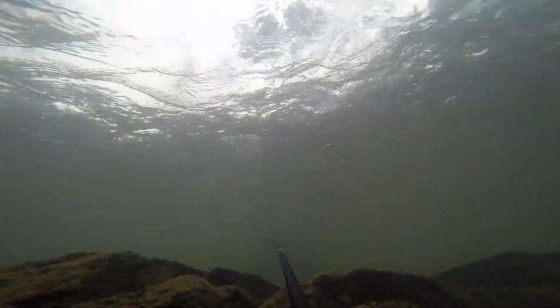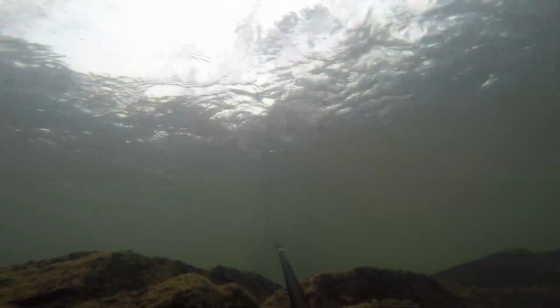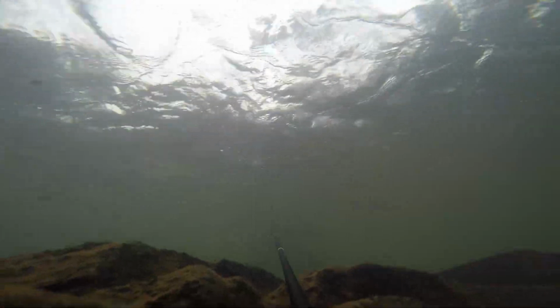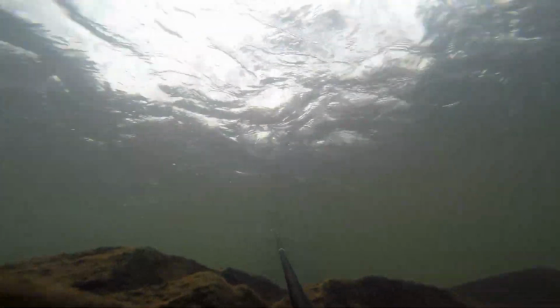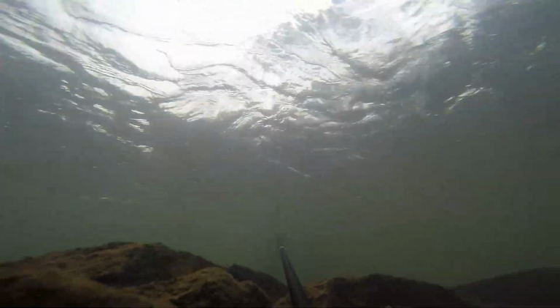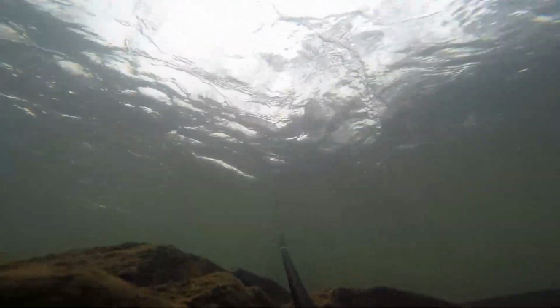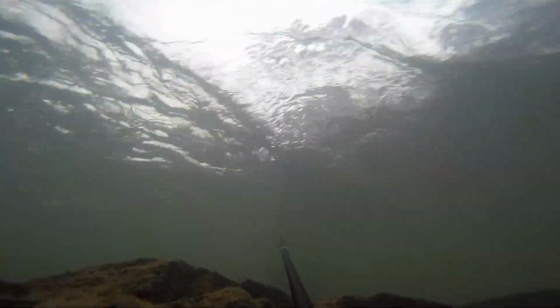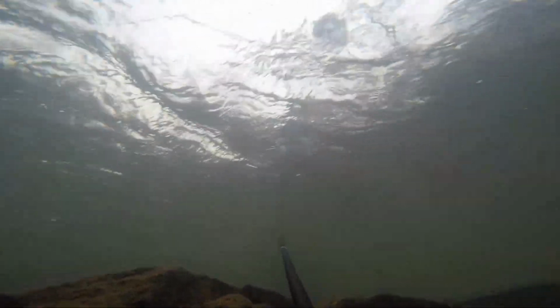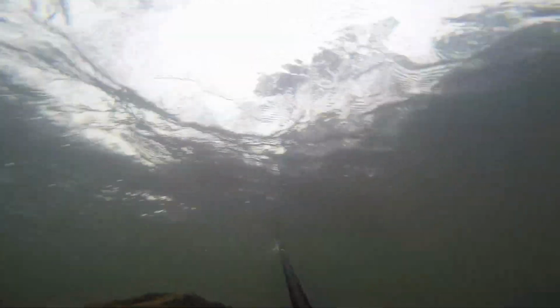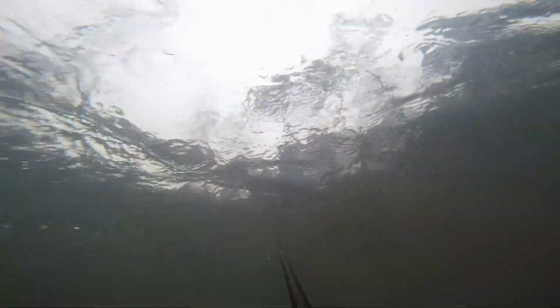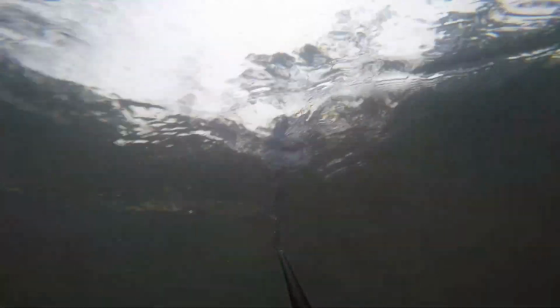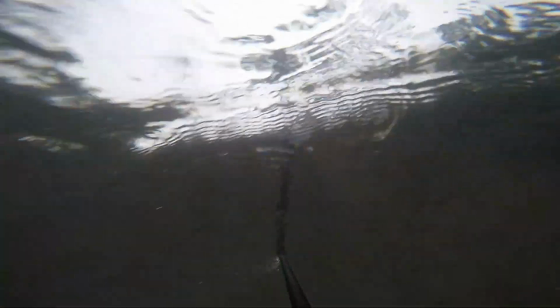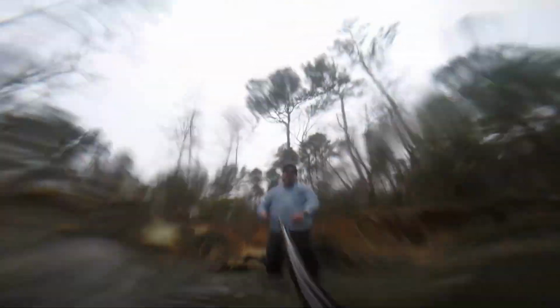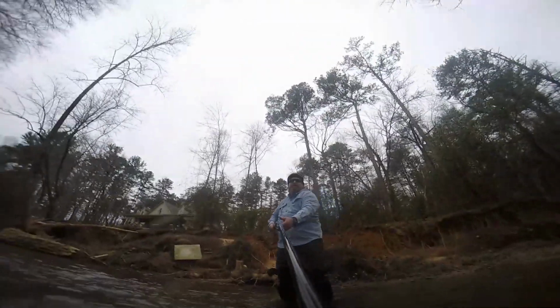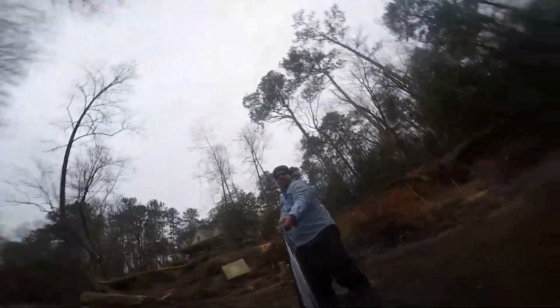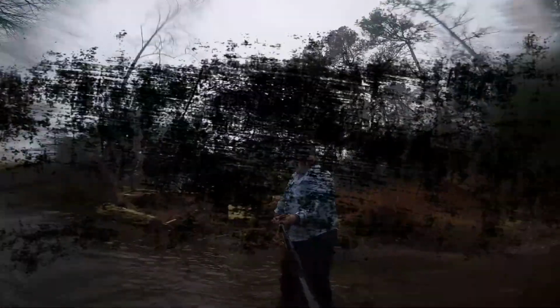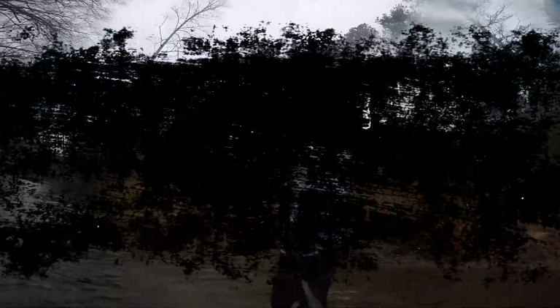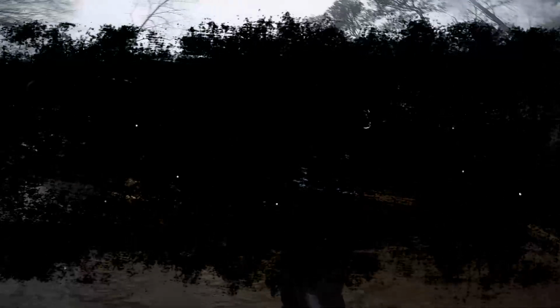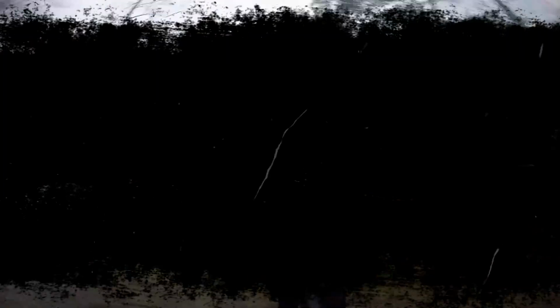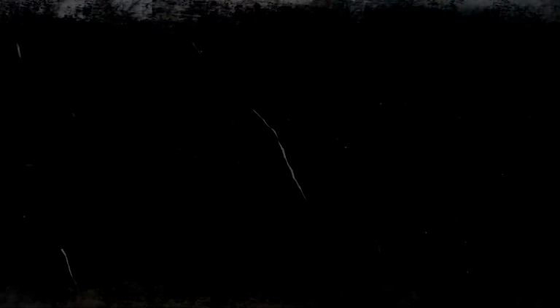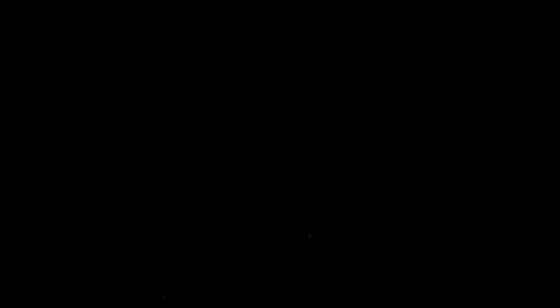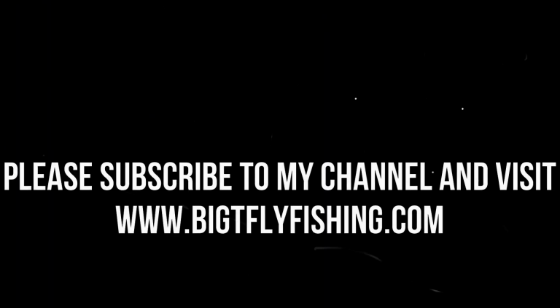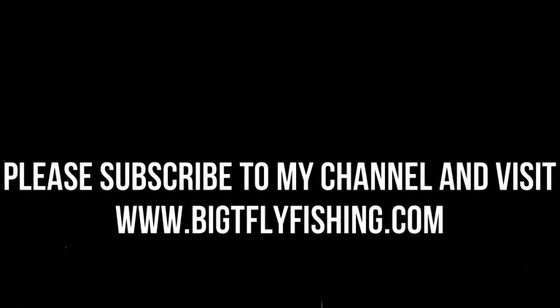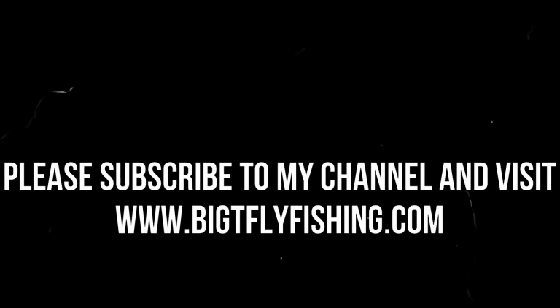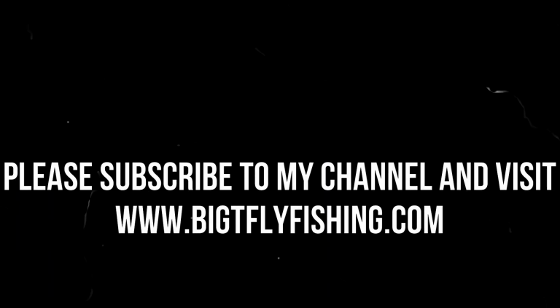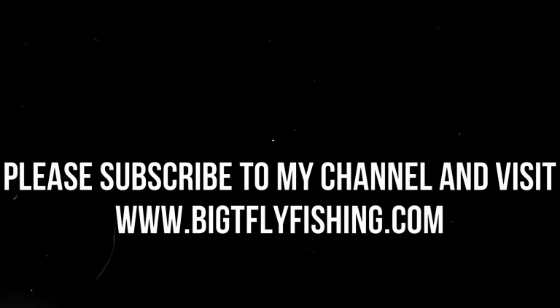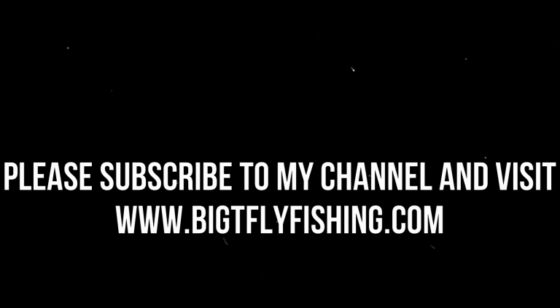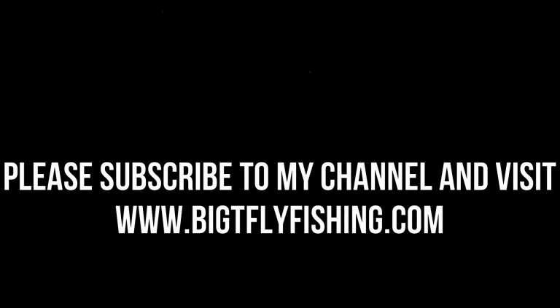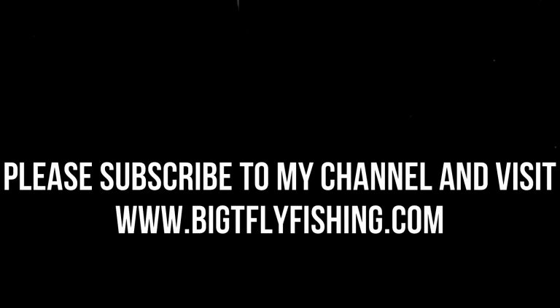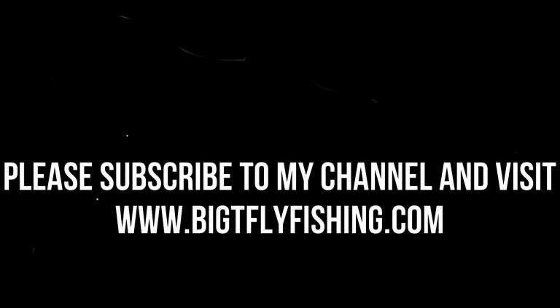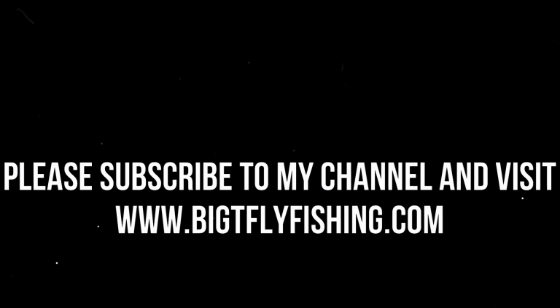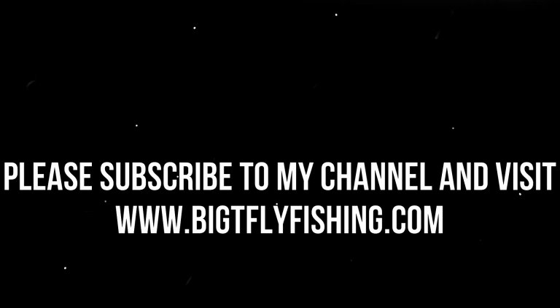I hope this is helpful. Please subscribe to my channel and visit my website, BigTFlyFishing.com. I'll see you next time.